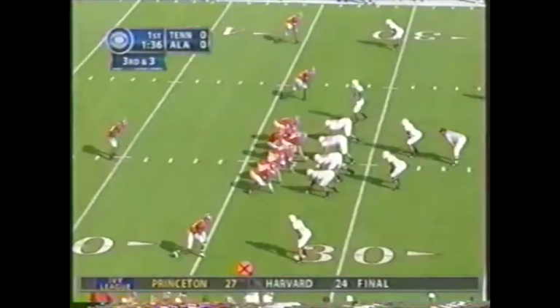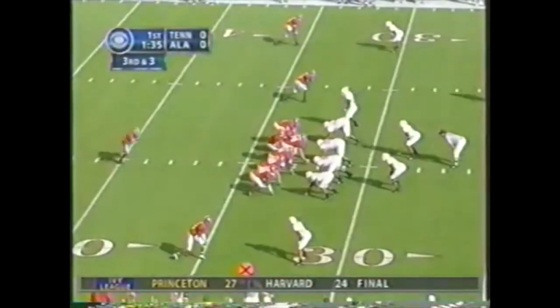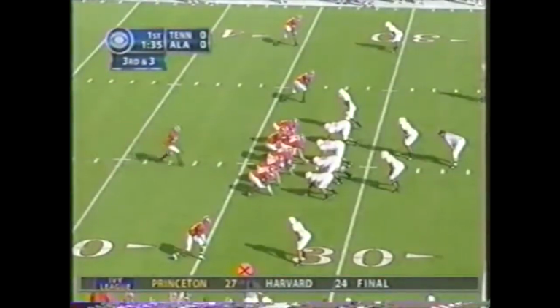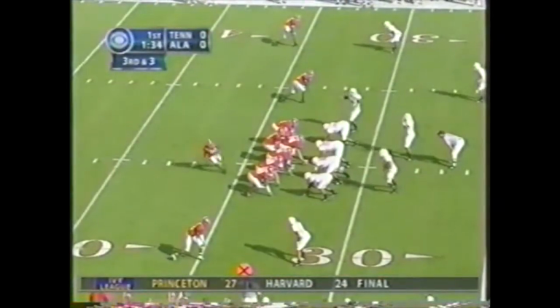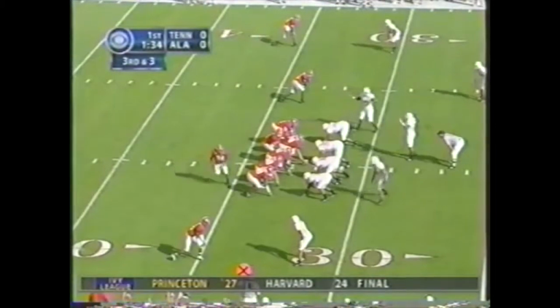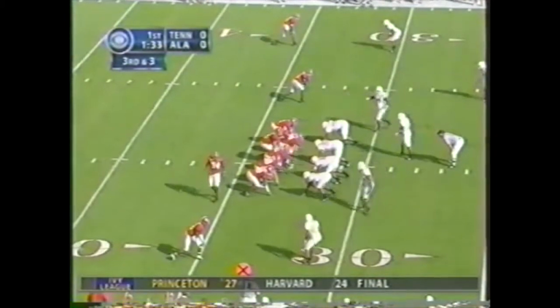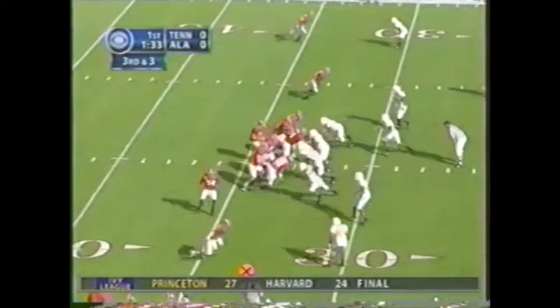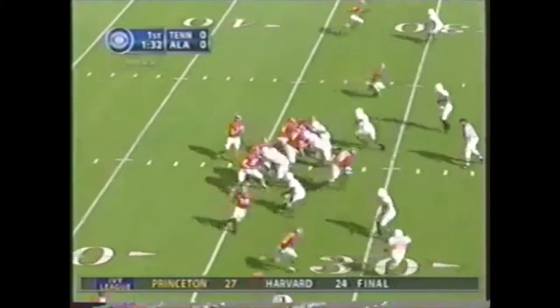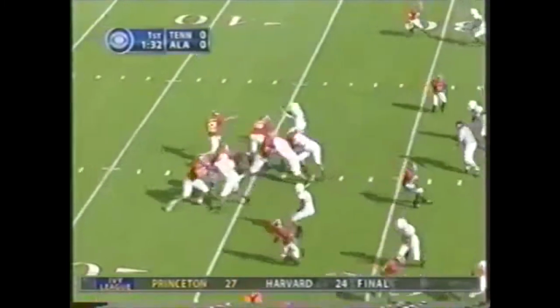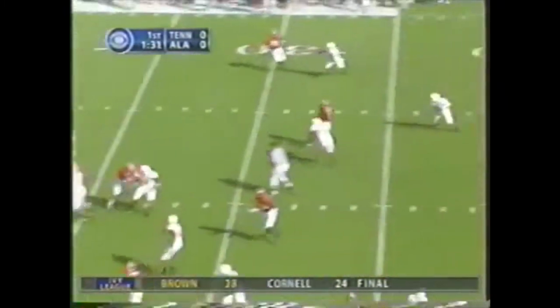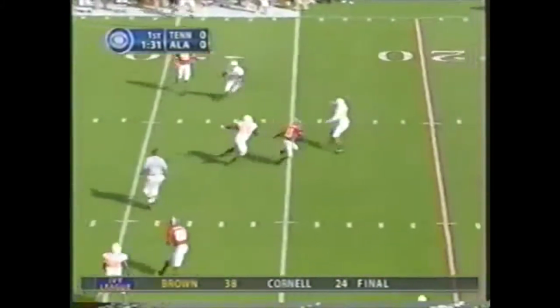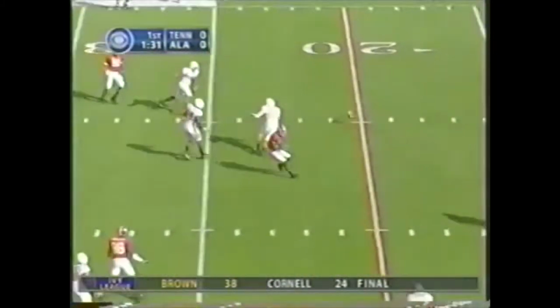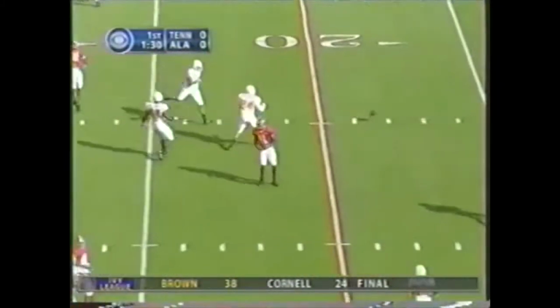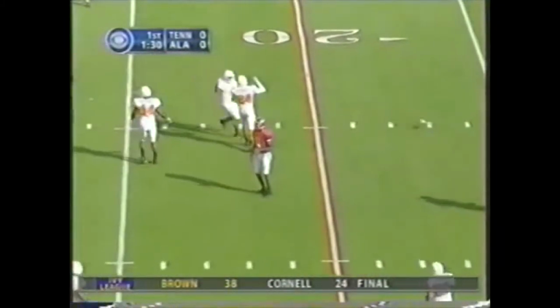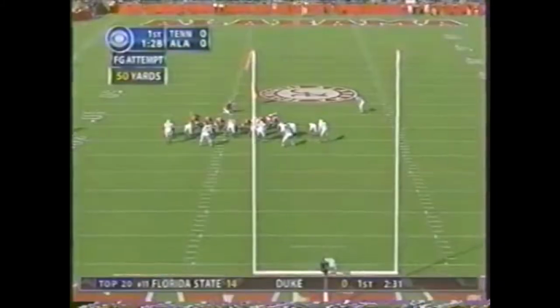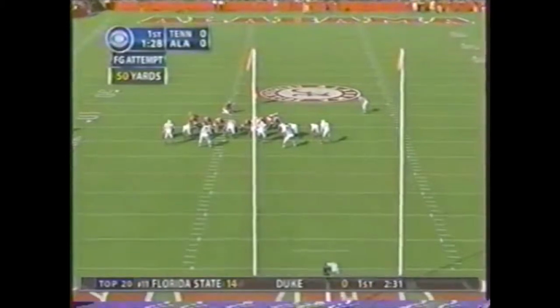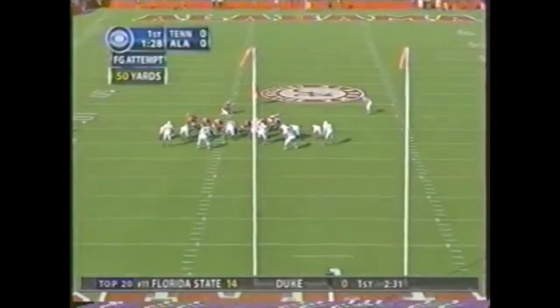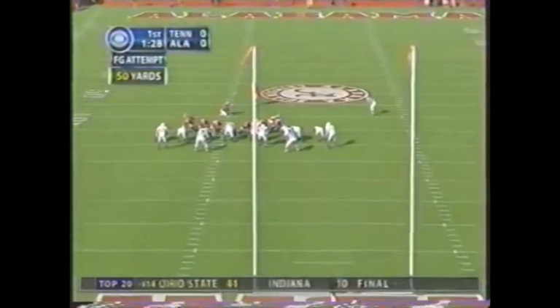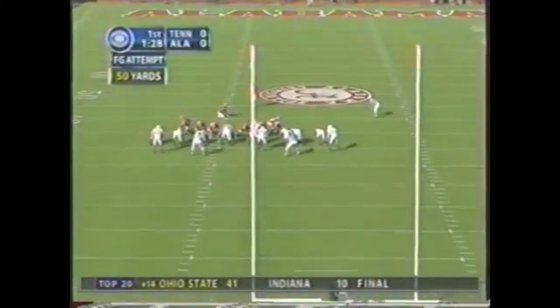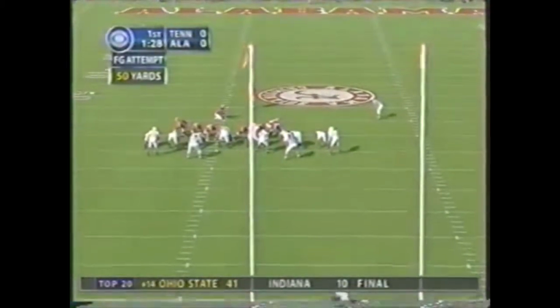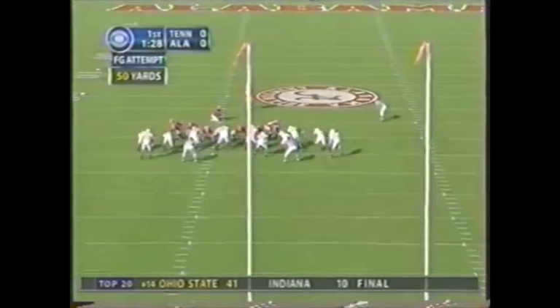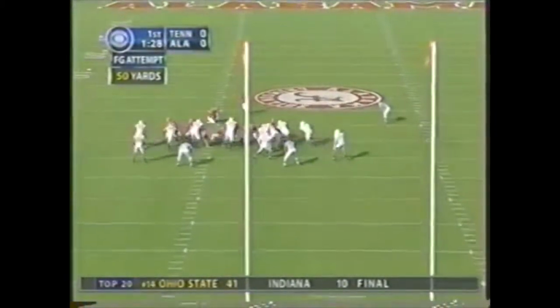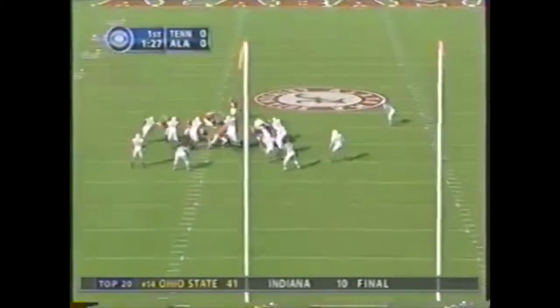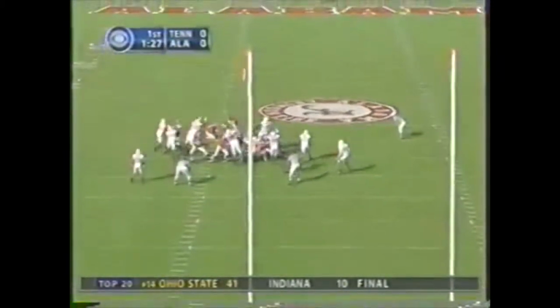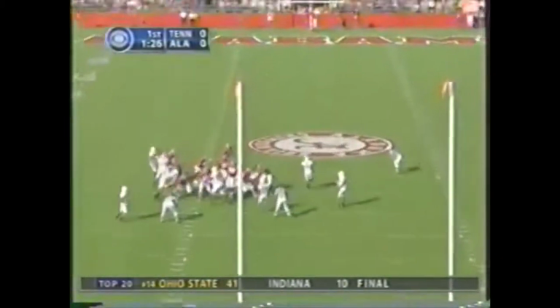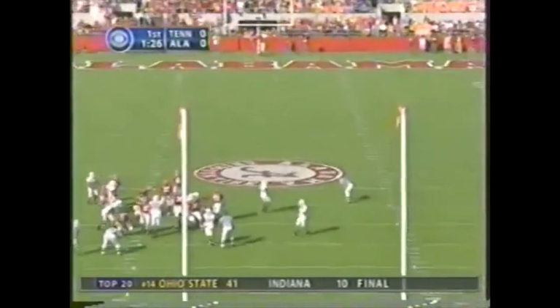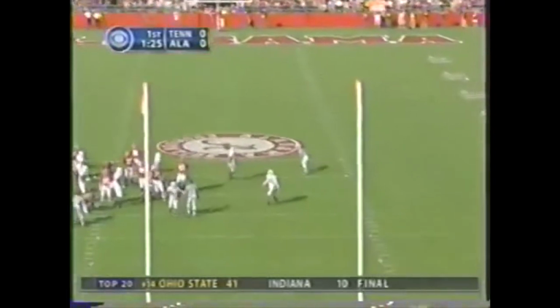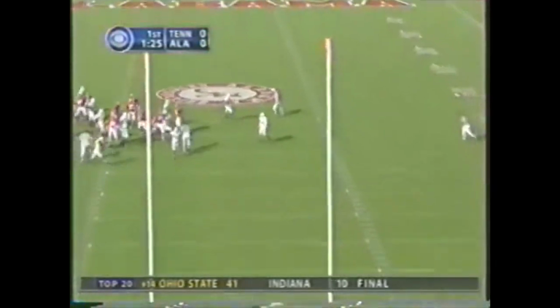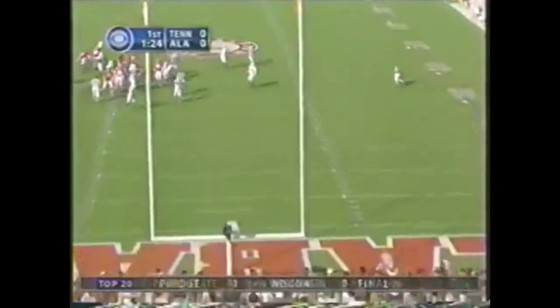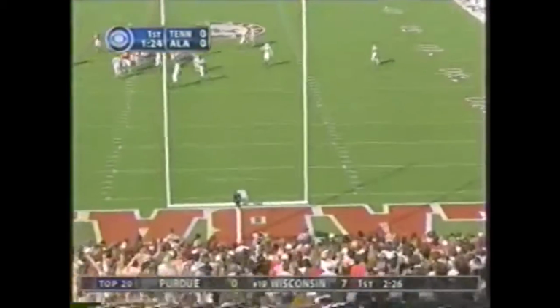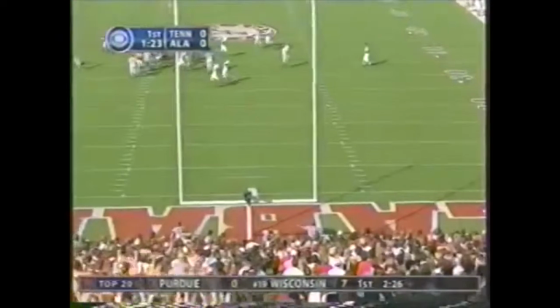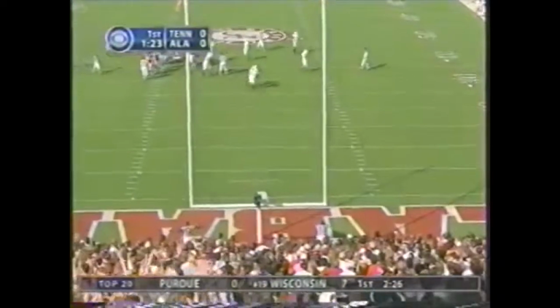It's third and three in a scoreless first quarter. This will be an empty backfield. Coyle finds a man, but it's in and out of the hands. He was bombing them in pregame — good snap, kick on the way. Nope.